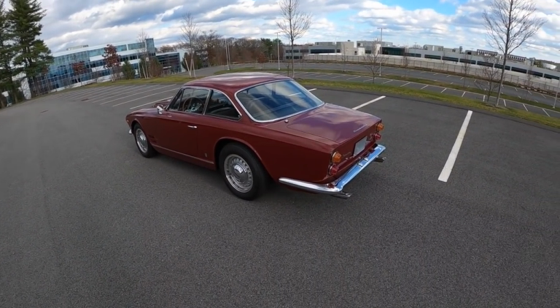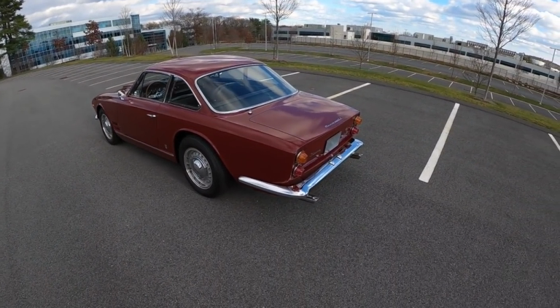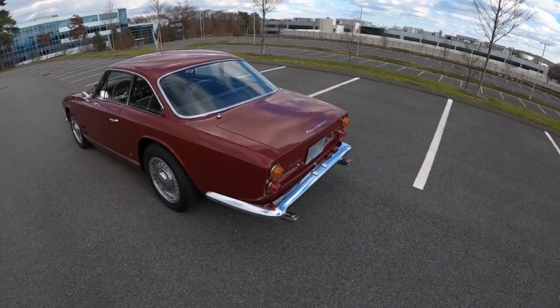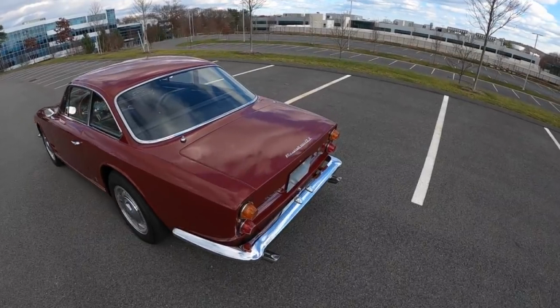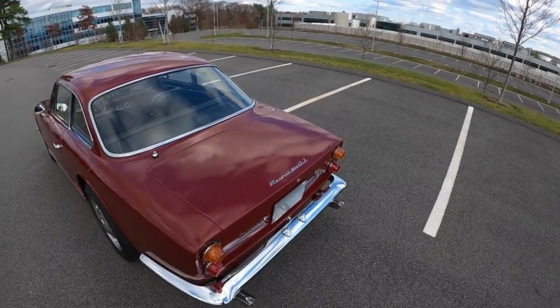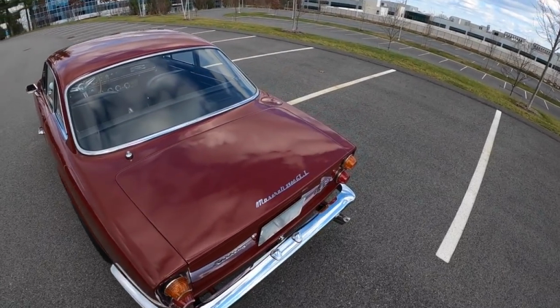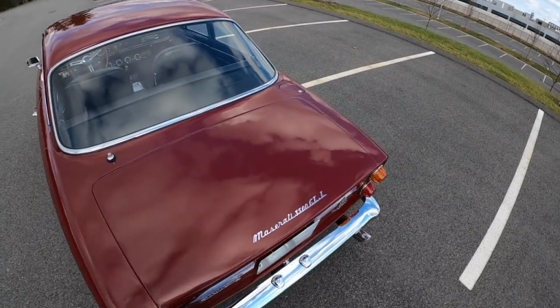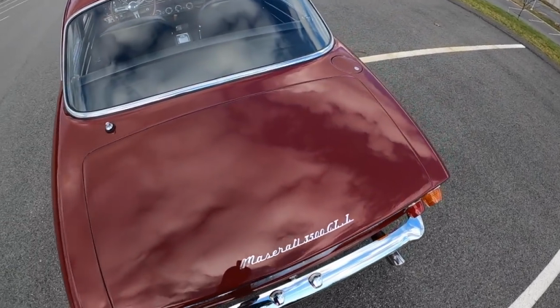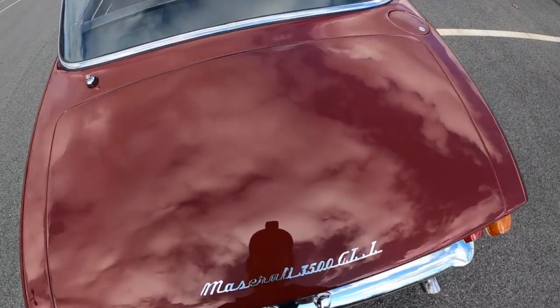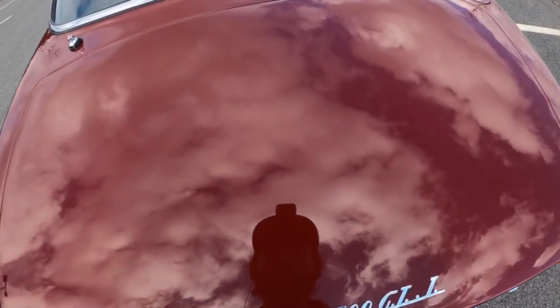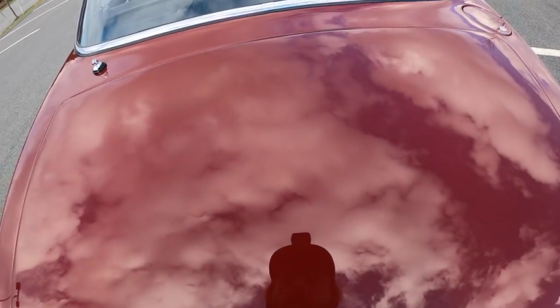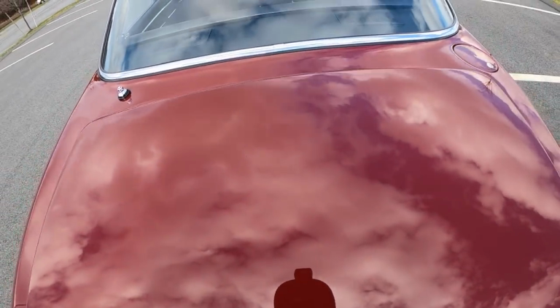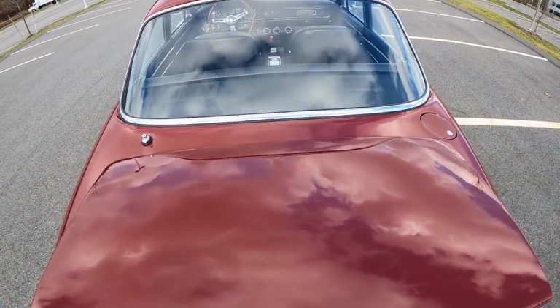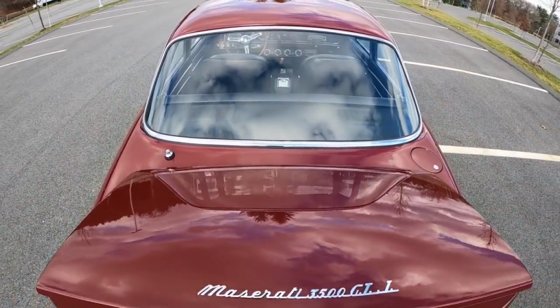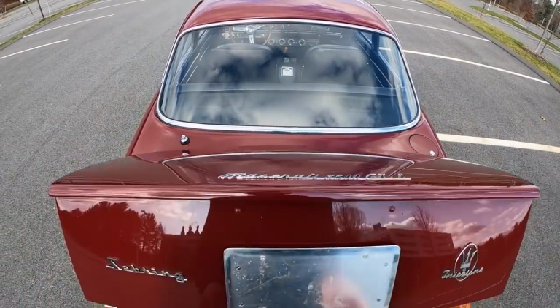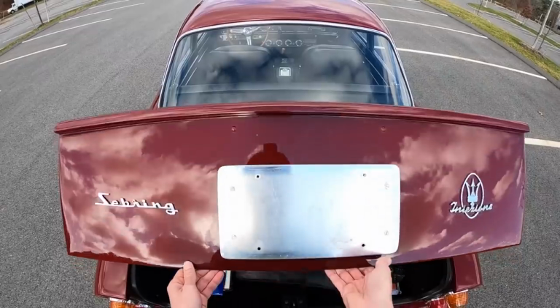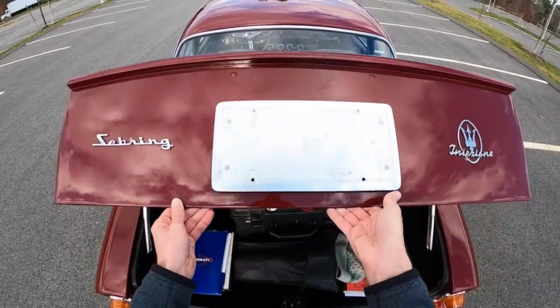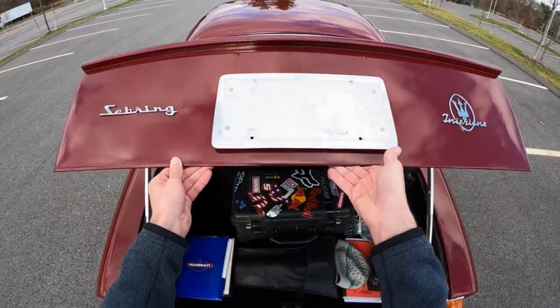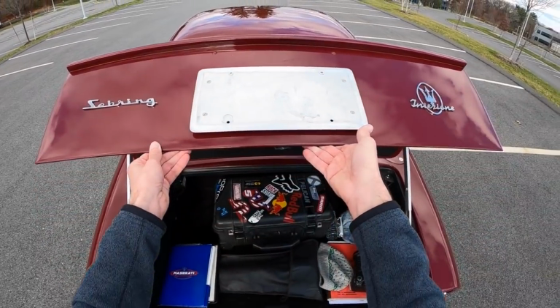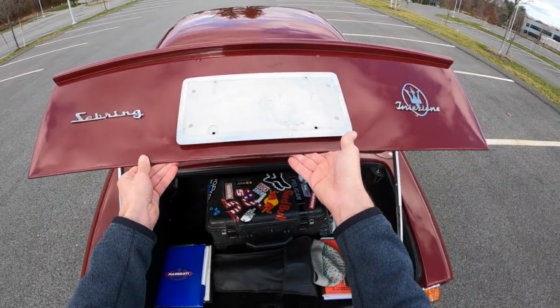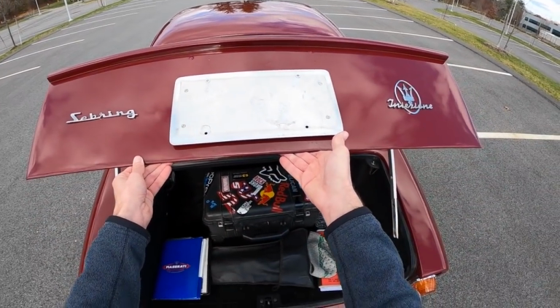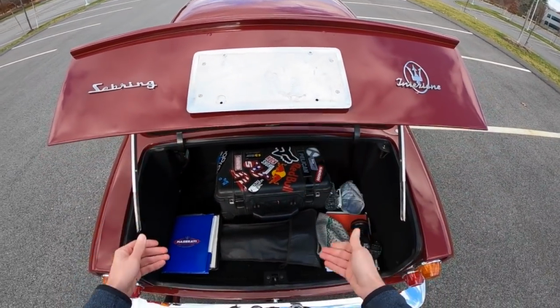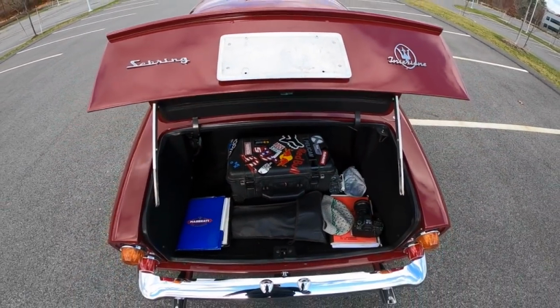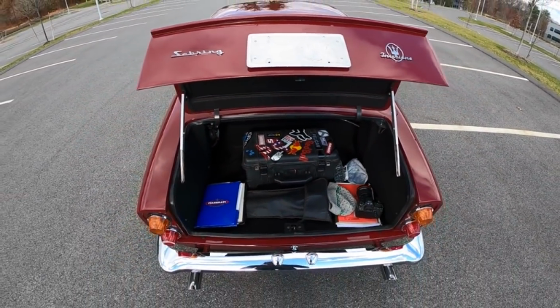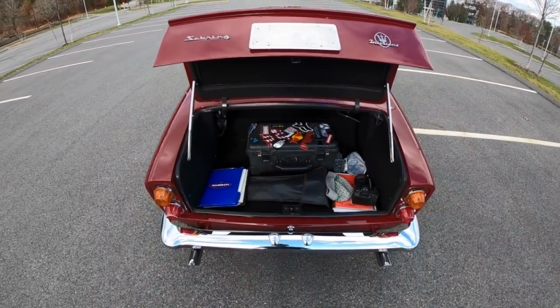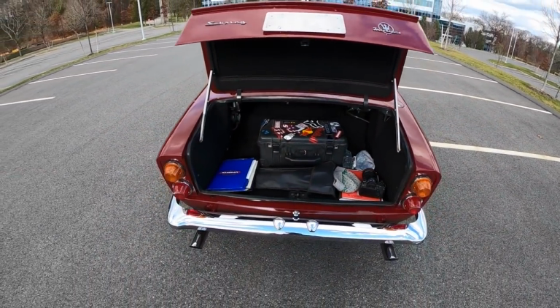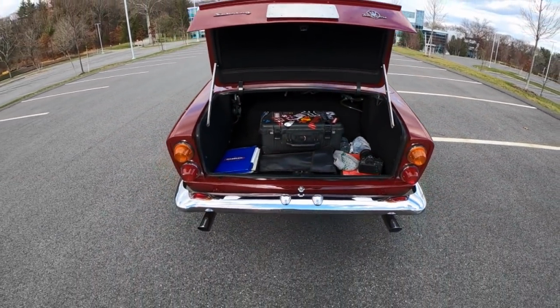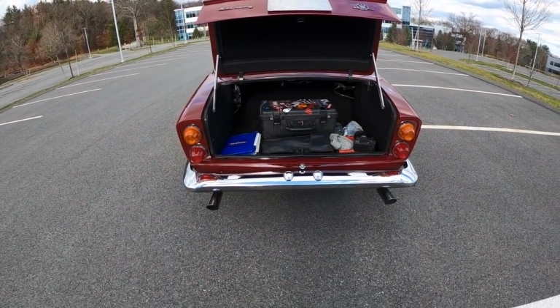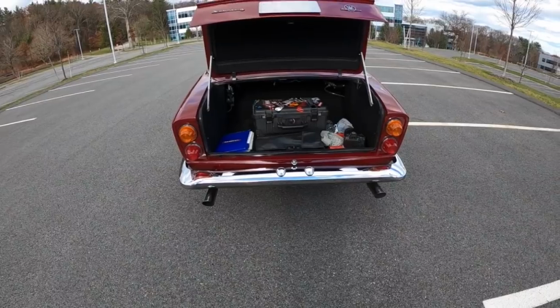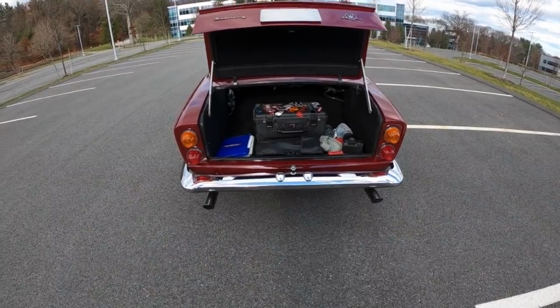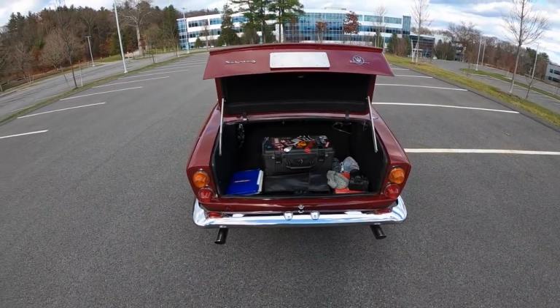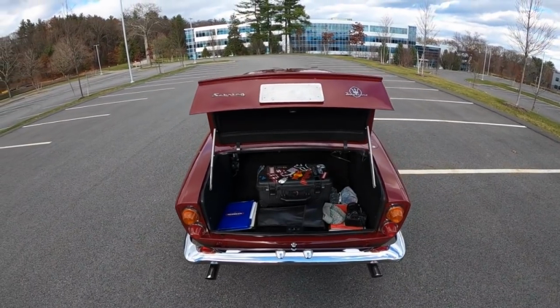Designed by Vignale, the Sebring really showed off Maserati's ability for fine coachwork, and the fact that this 2+2 had a ton of room for your bags made it the perfect weekend getaway car.